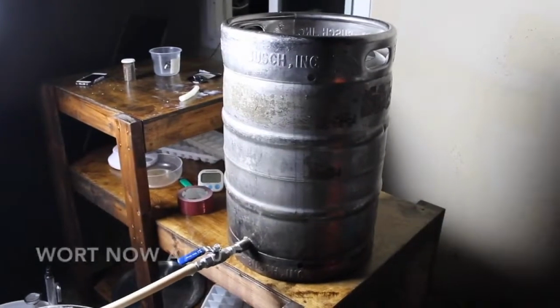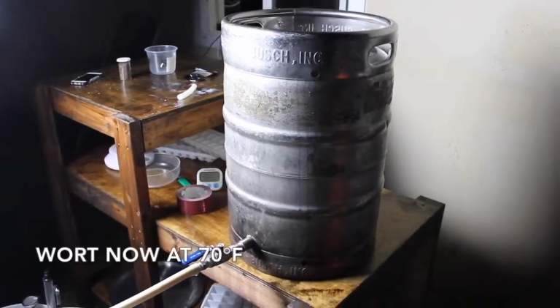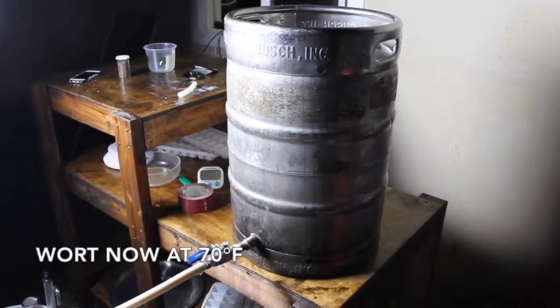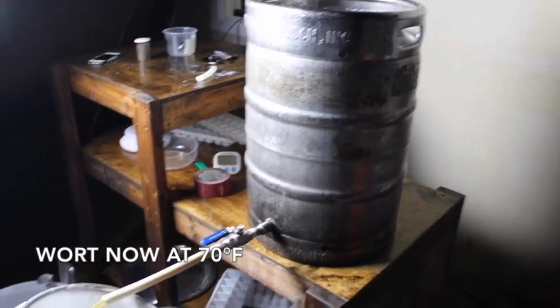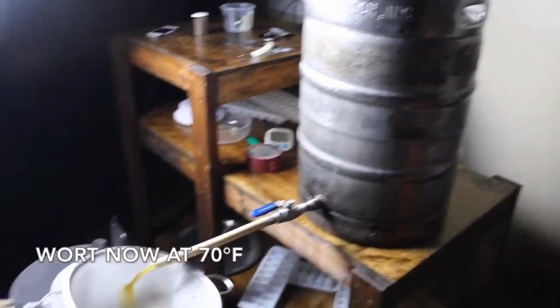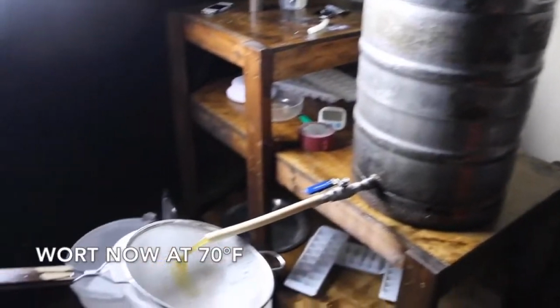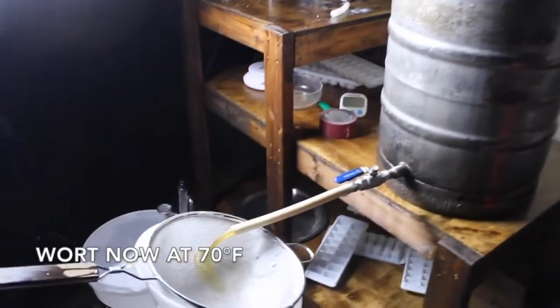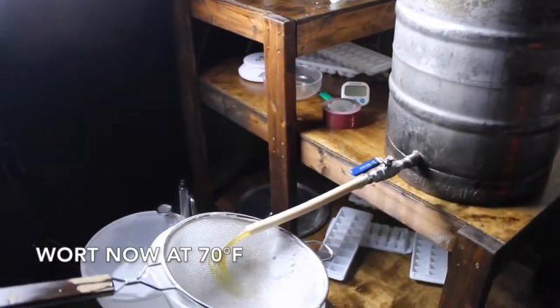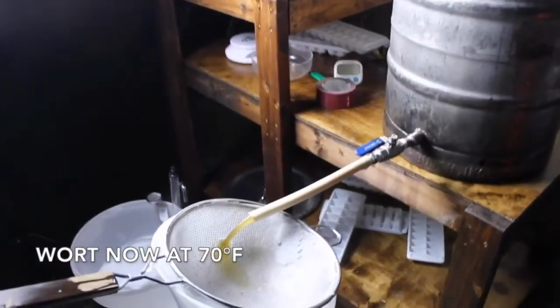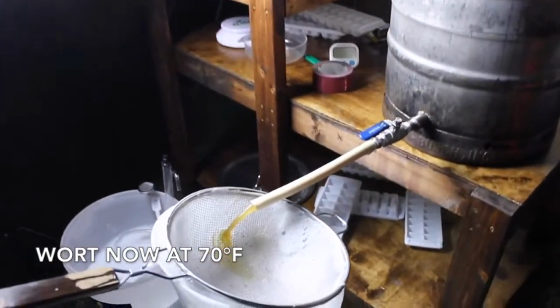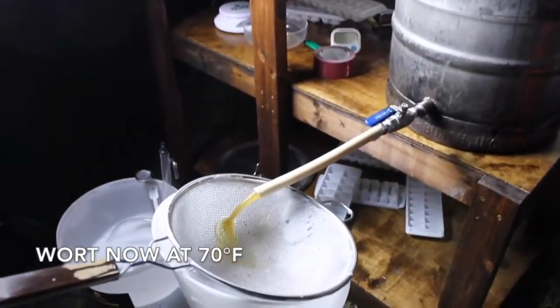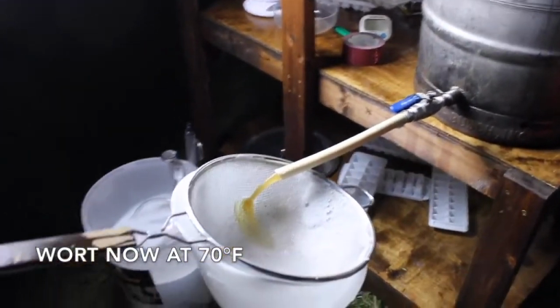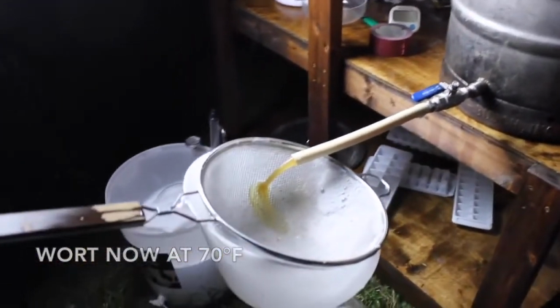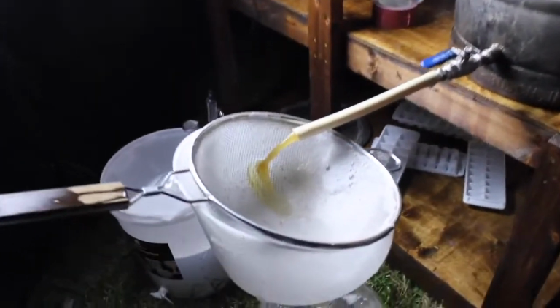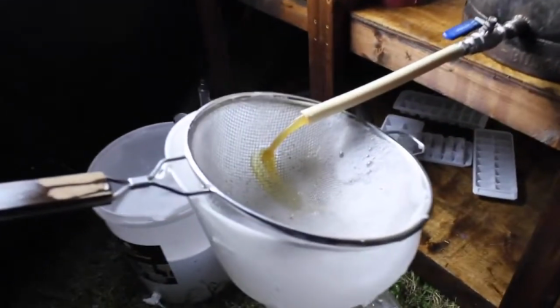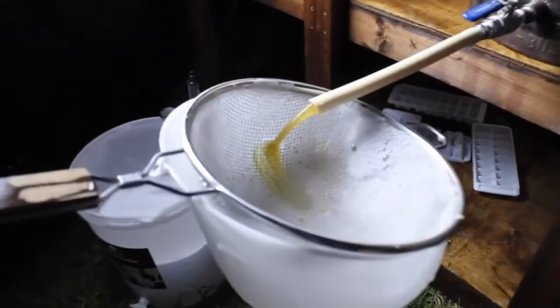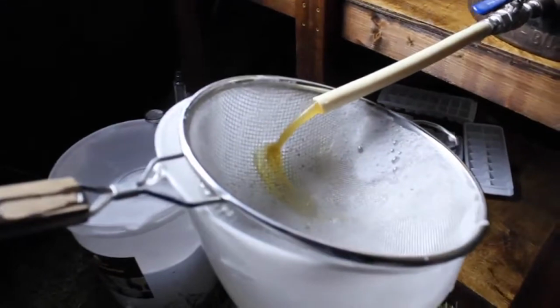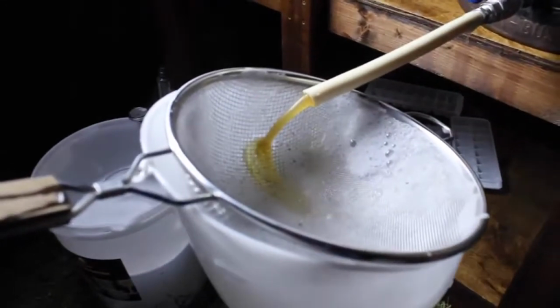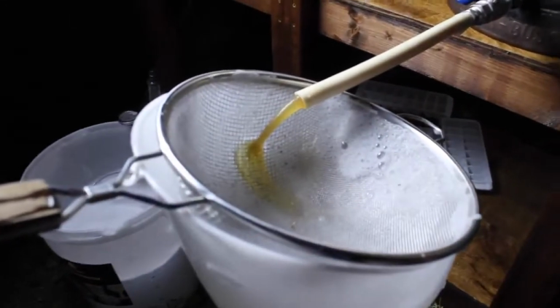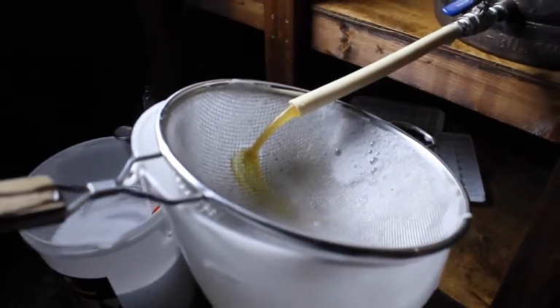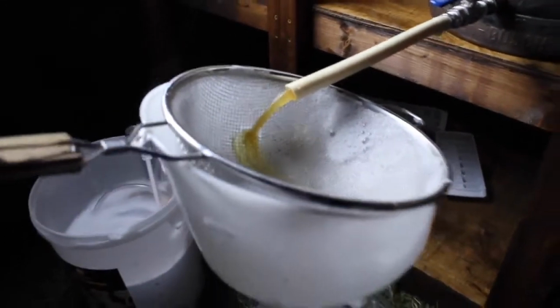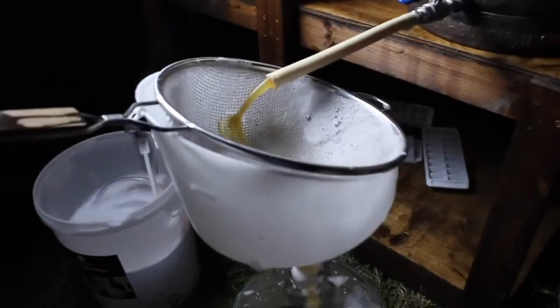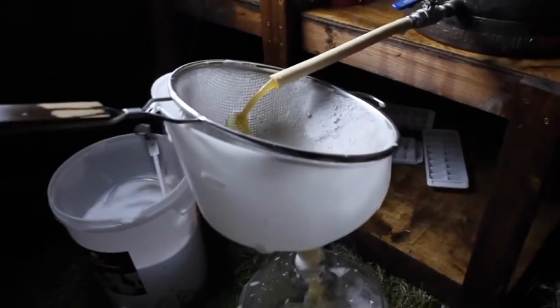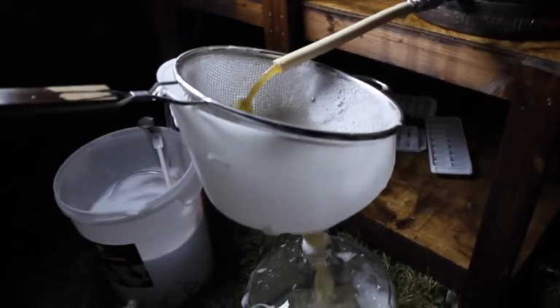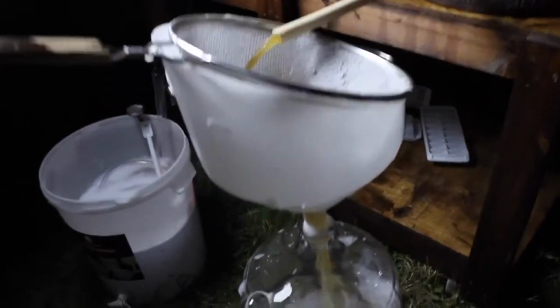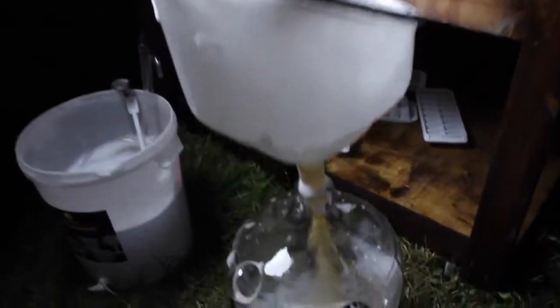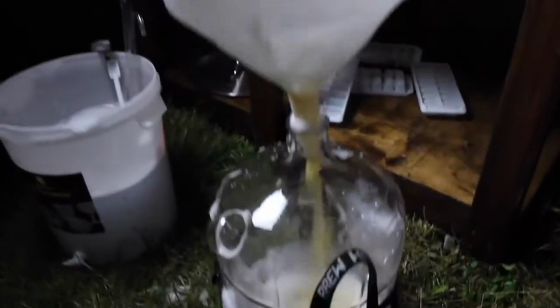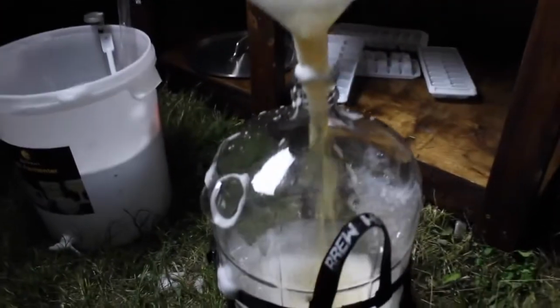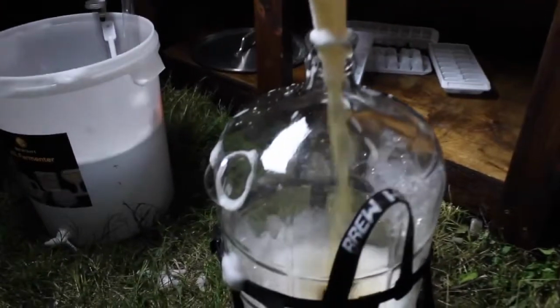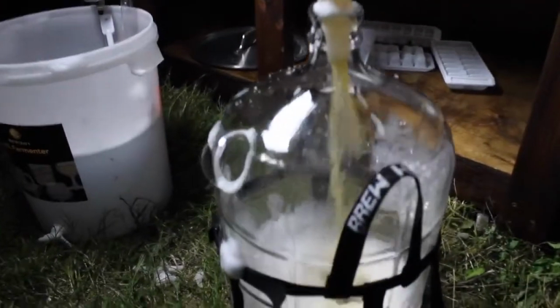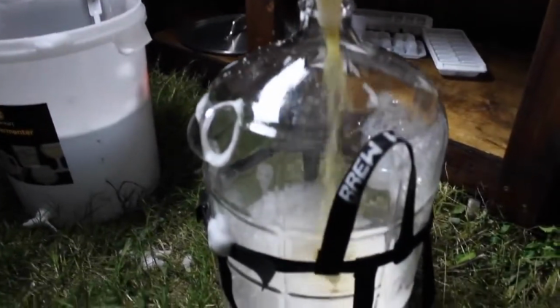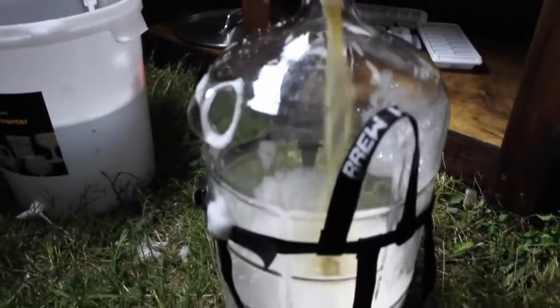Everything here has been sanitized, including the silicone hose connected to the ball valve. I like to filter out any remaining sediment with my stainless steel mesh strainer.